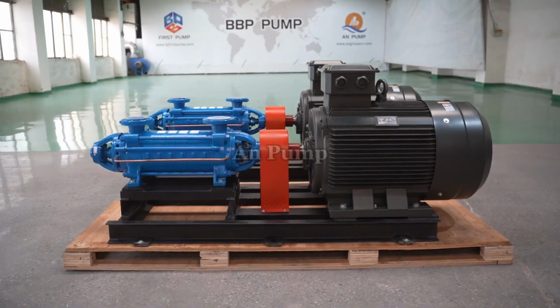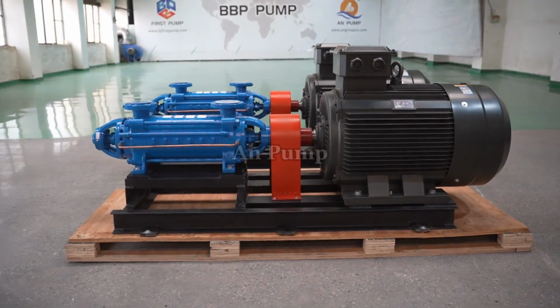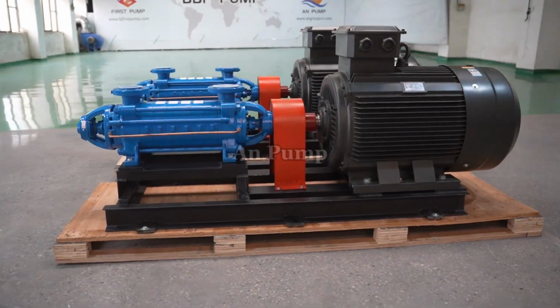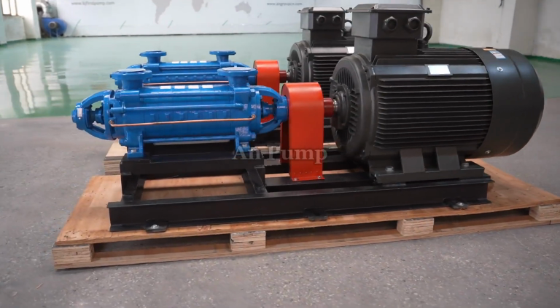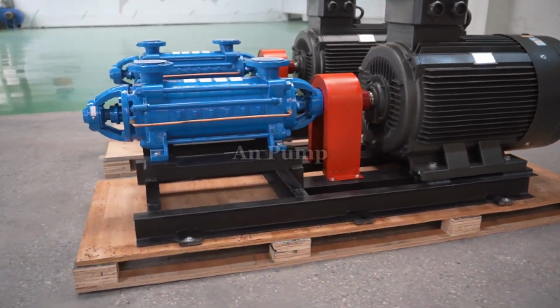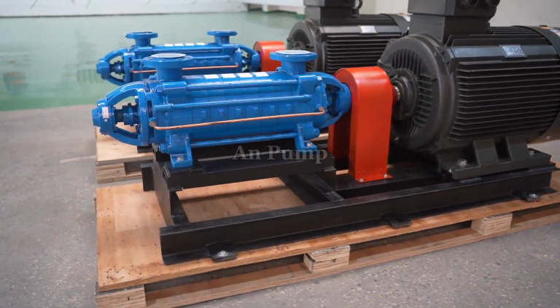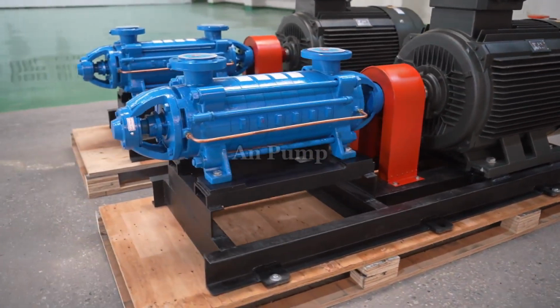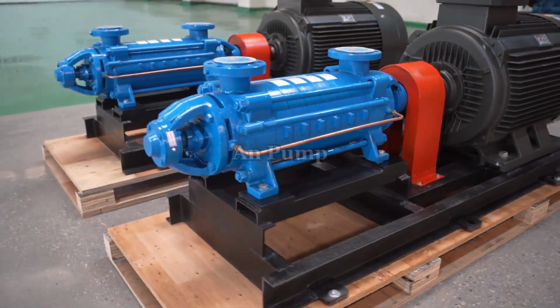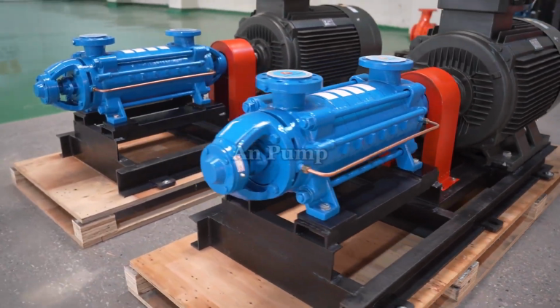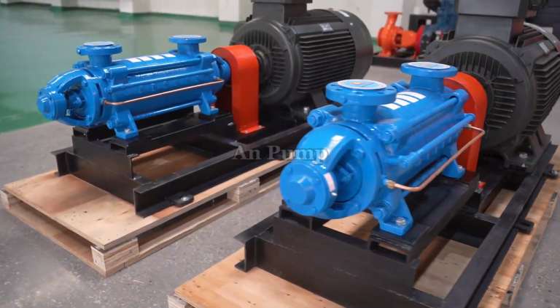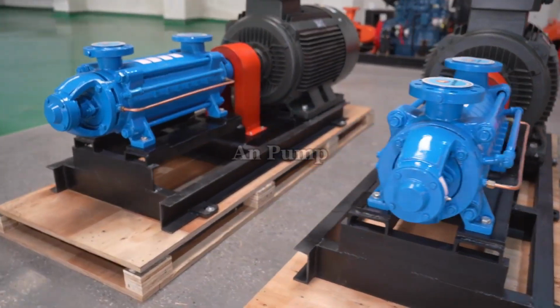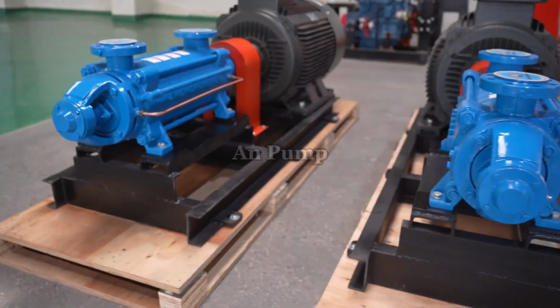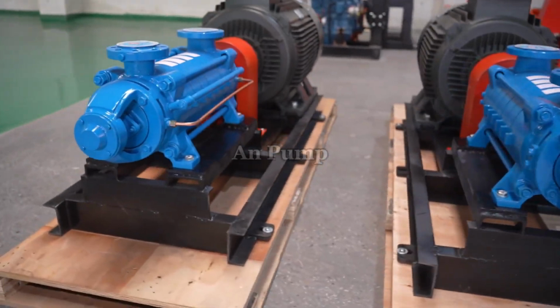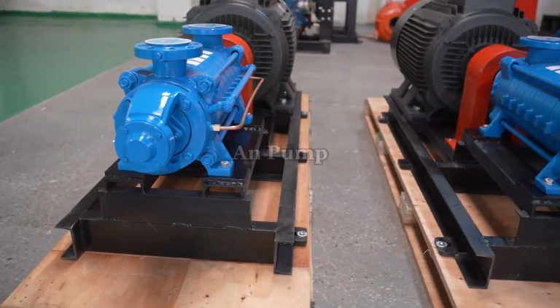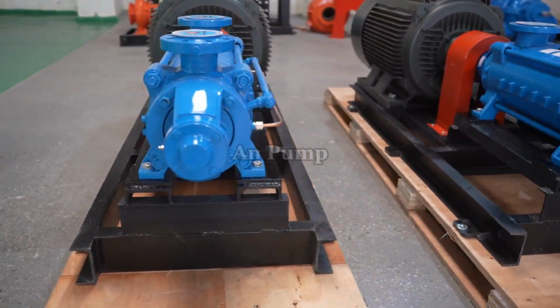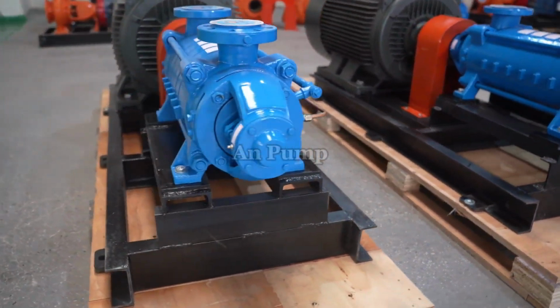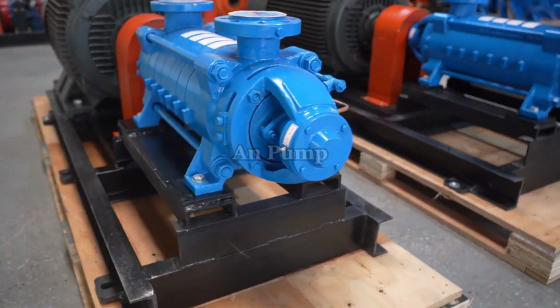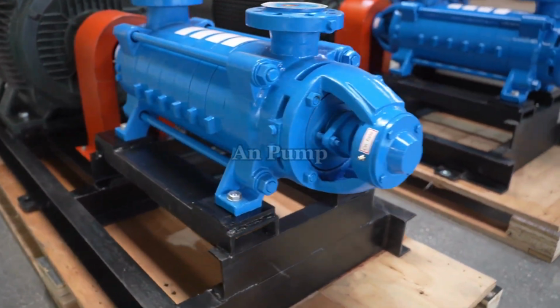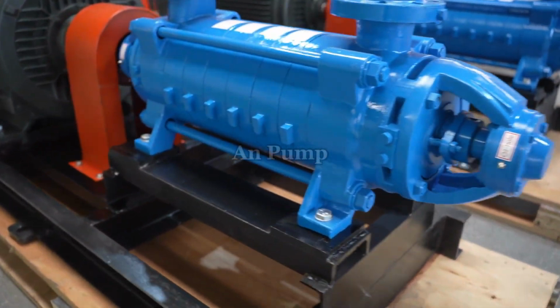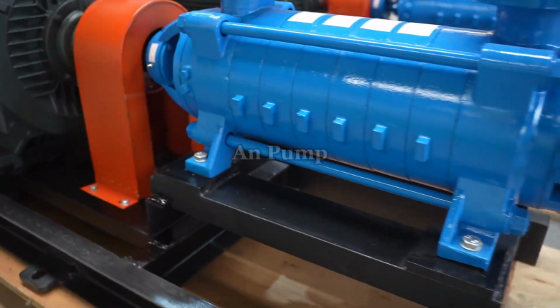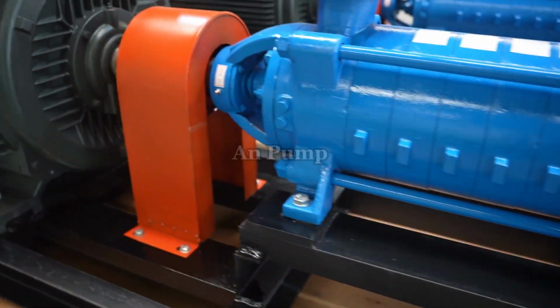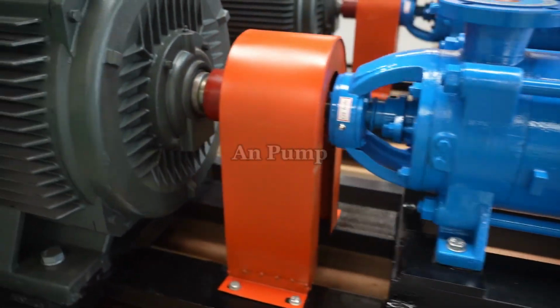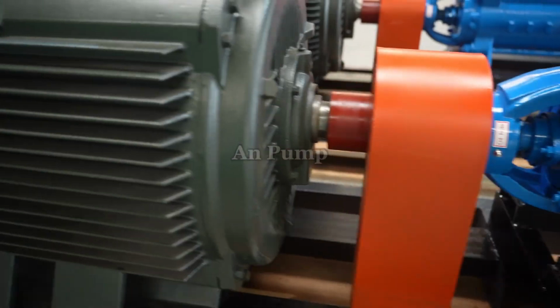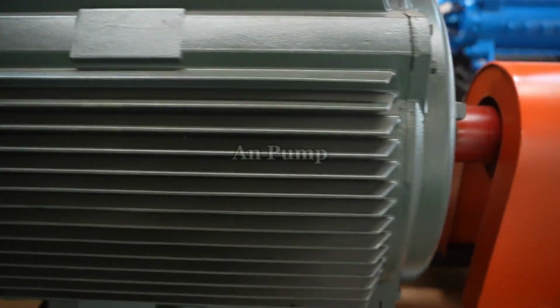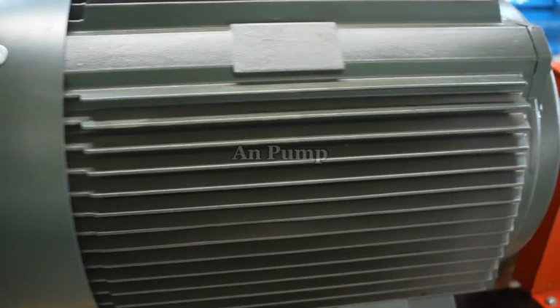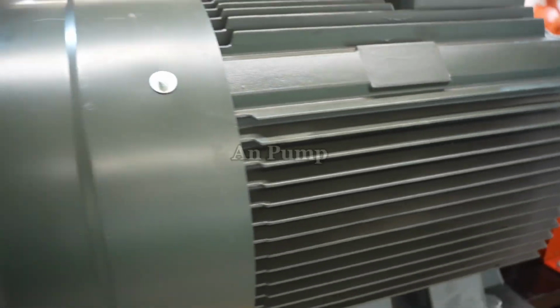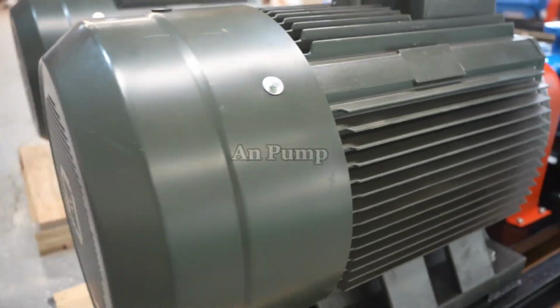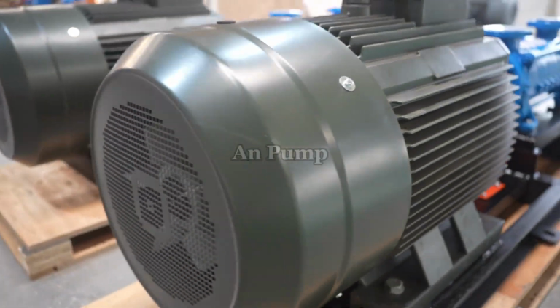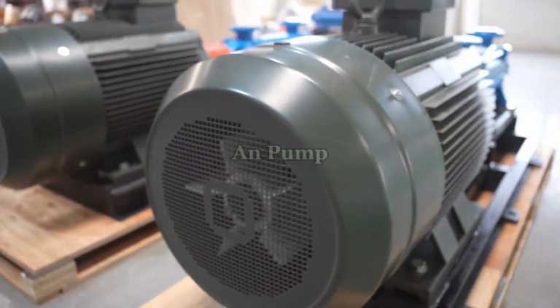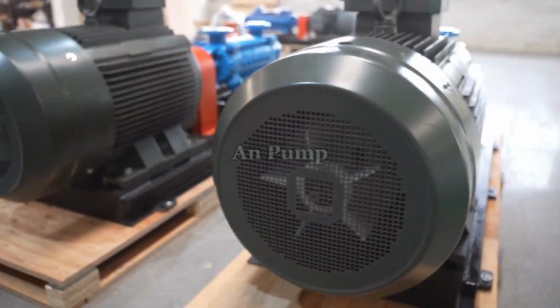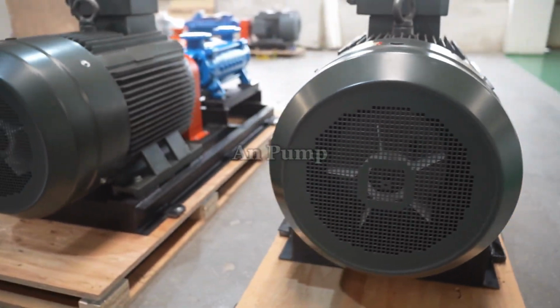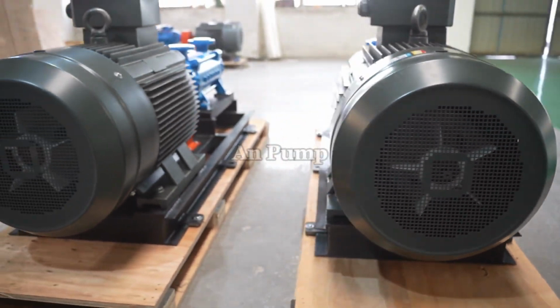Welcome to the Deep Dive. Today we're looking at something pretty fundamental in industry, but maybe easily missed: boiler feed water pumps. We're digging into an article, Boiler Feed Water Pumps: Guide to Types and Maintenance 2025.